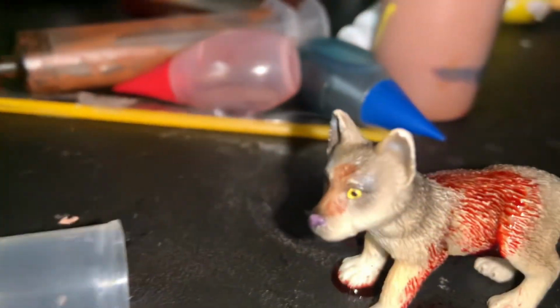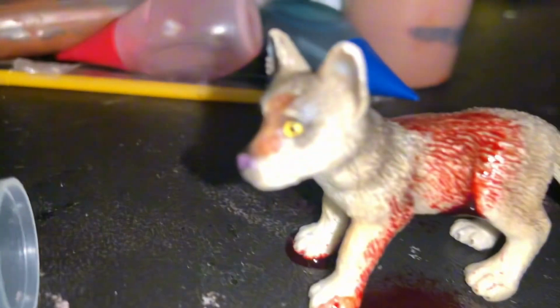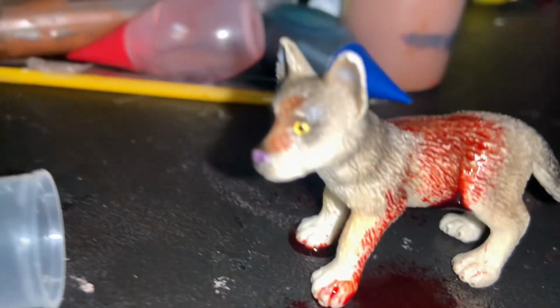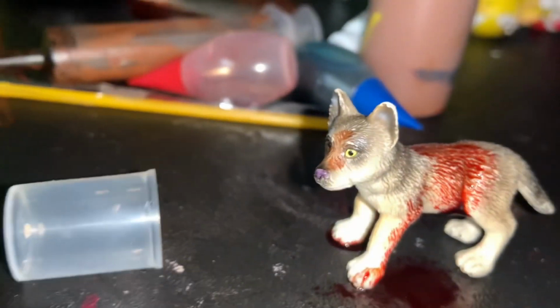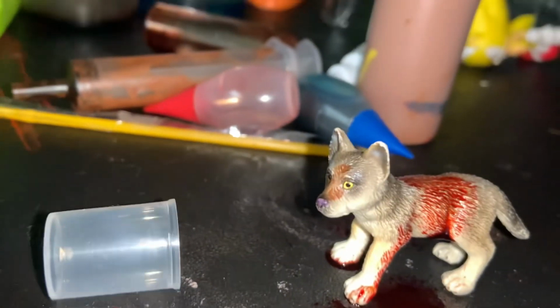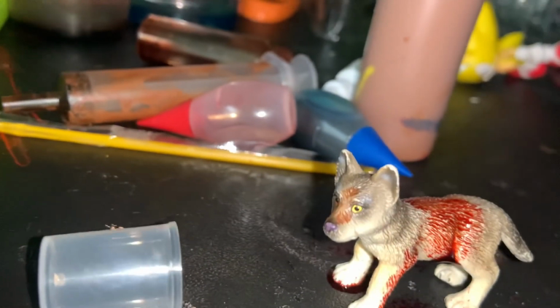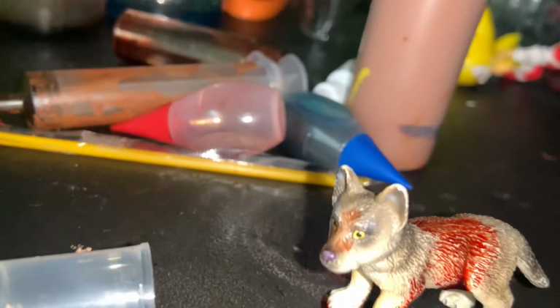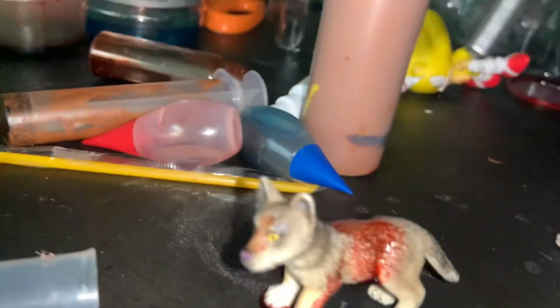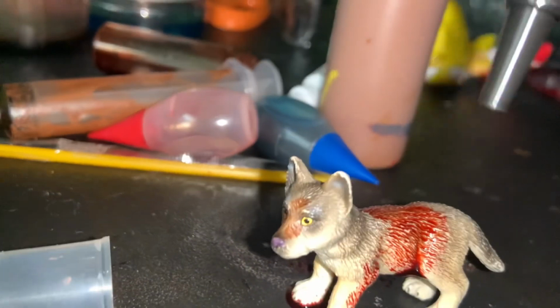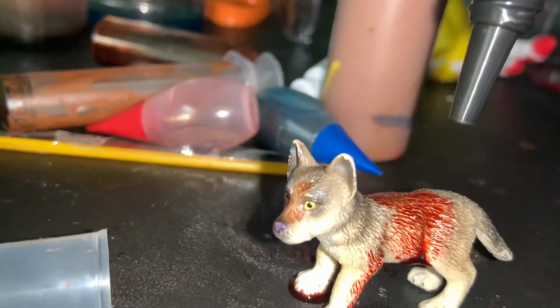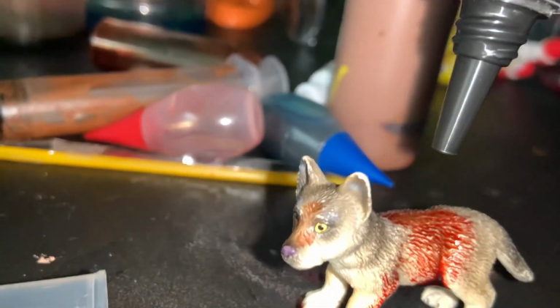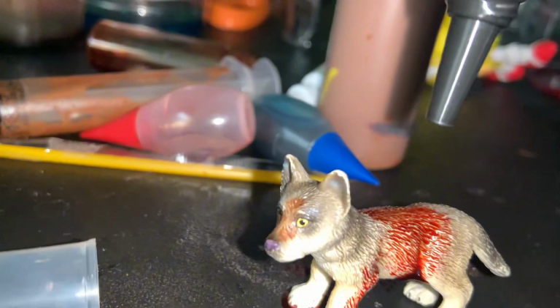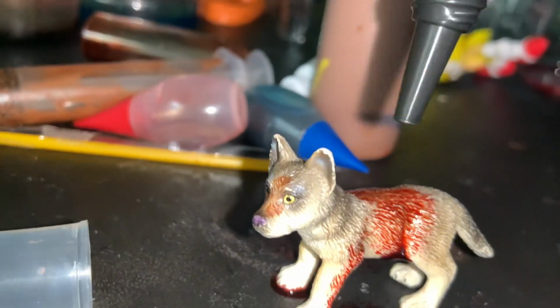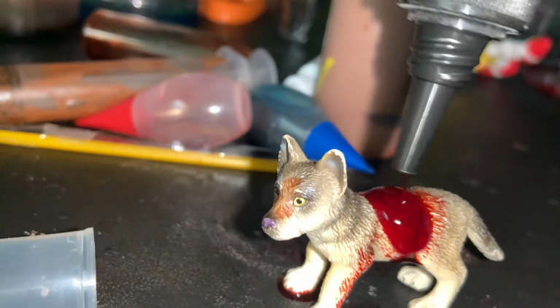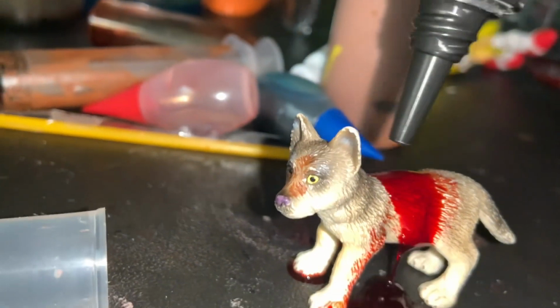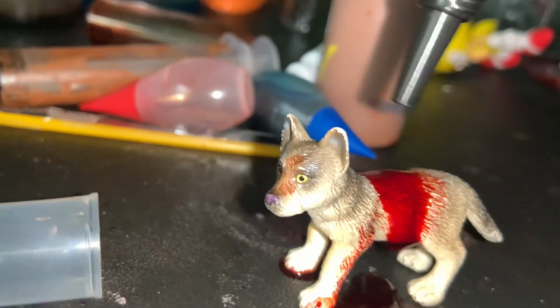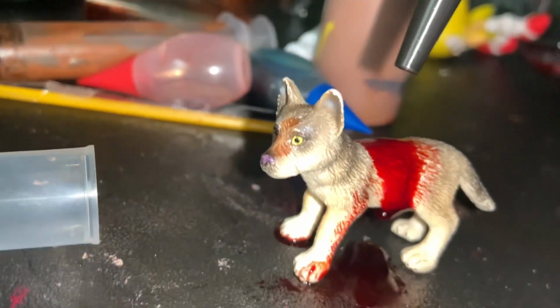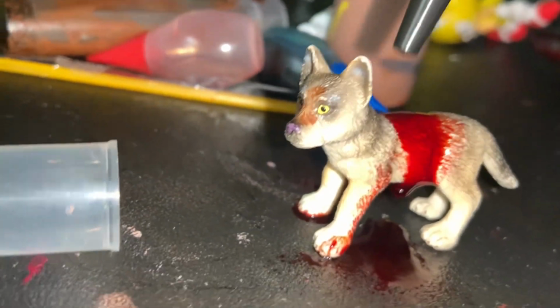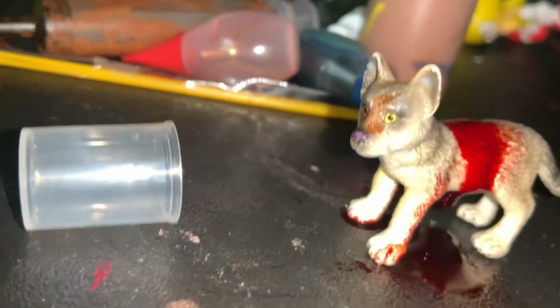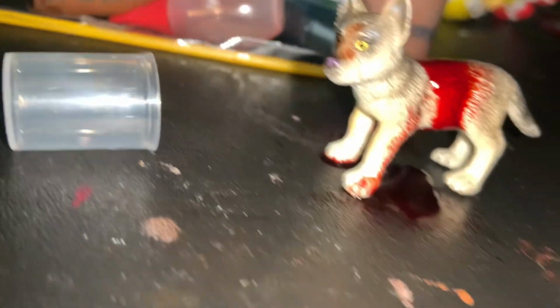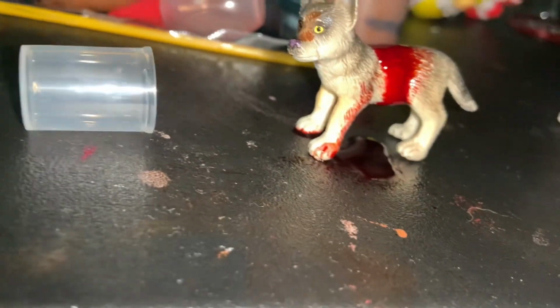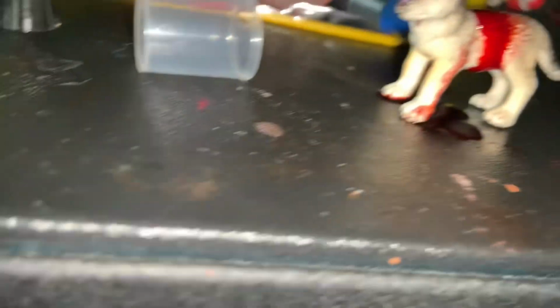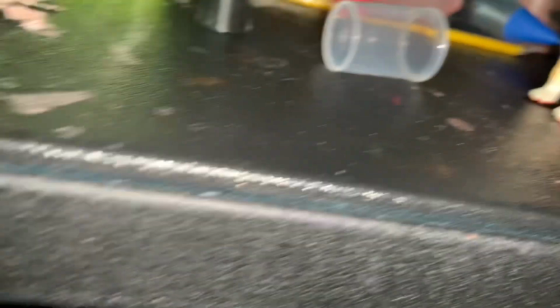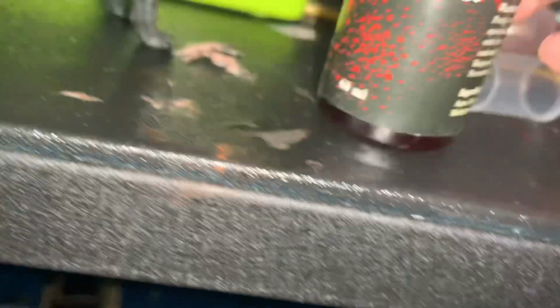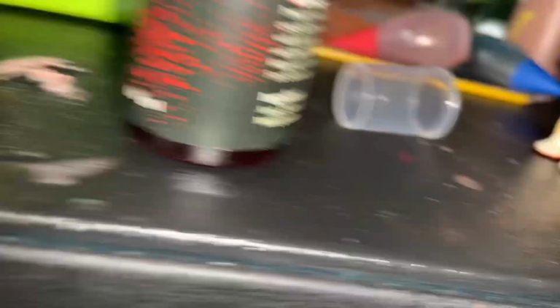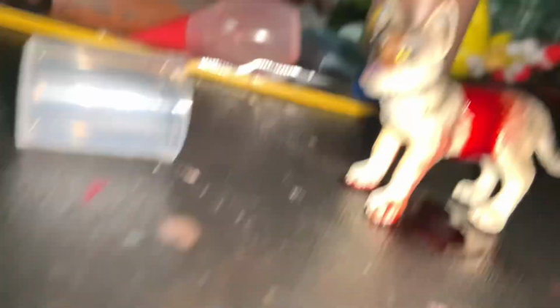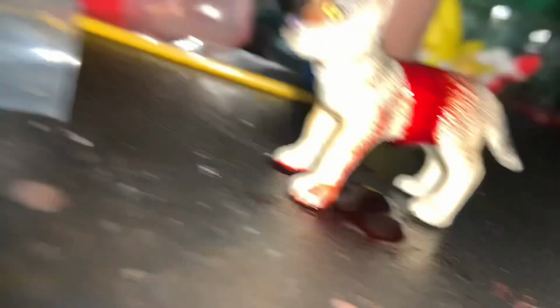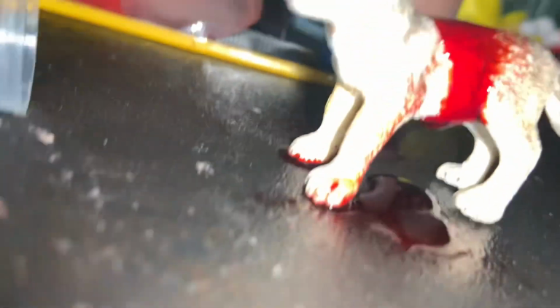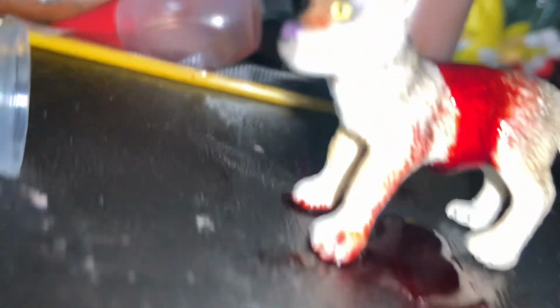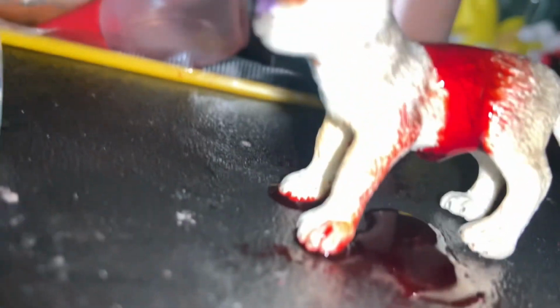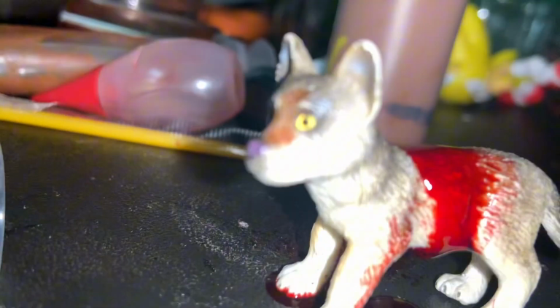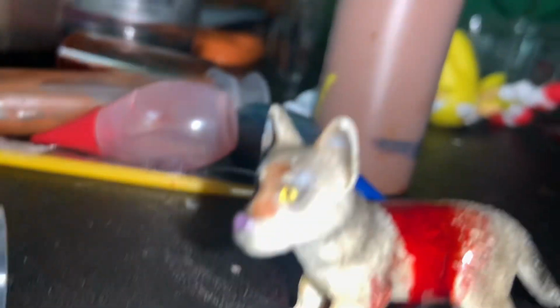Now I'm gonna be testing the dripping. Anyways, that's all the fake blood, so I'll see you guys later.